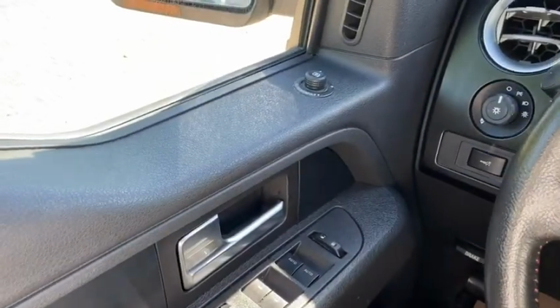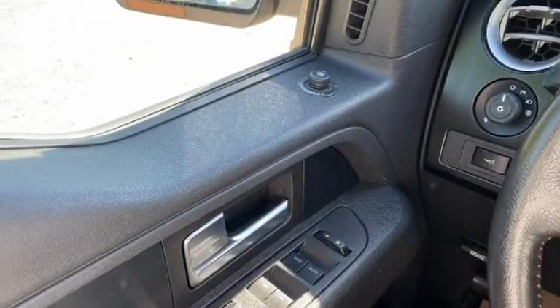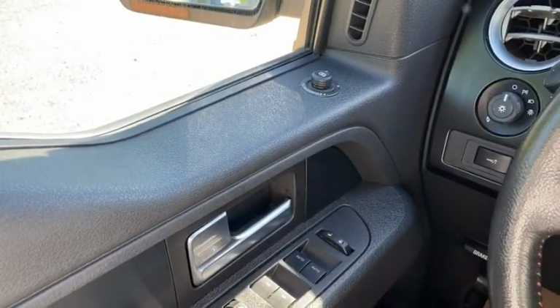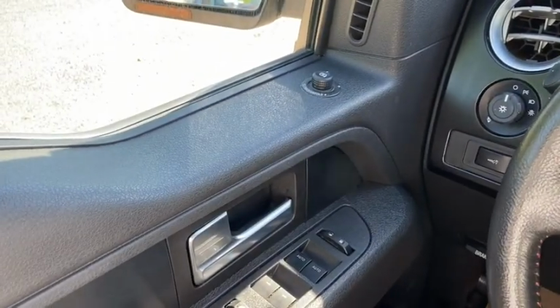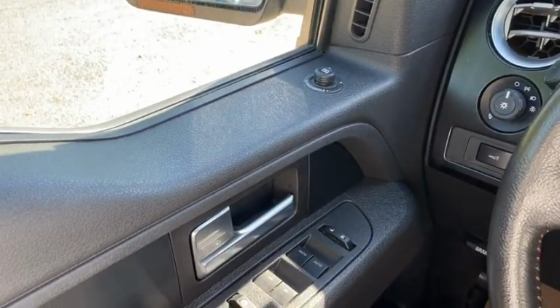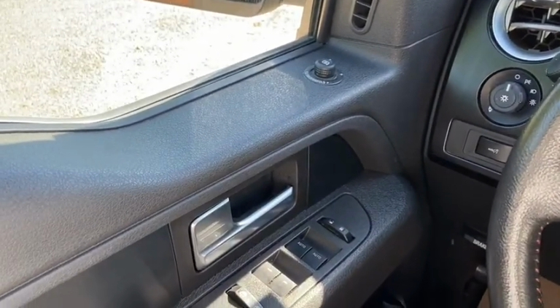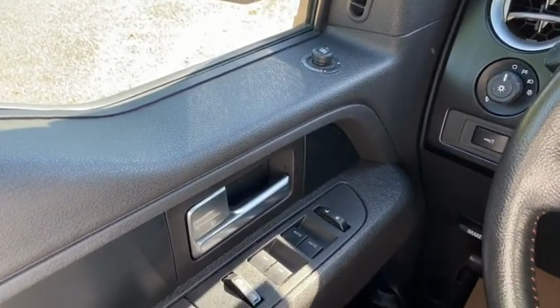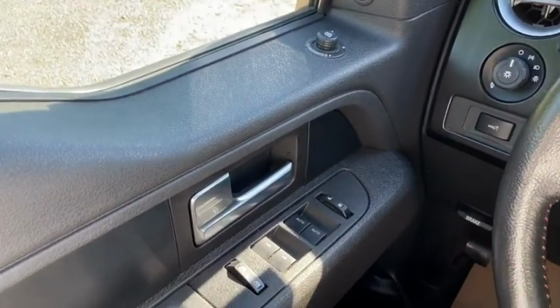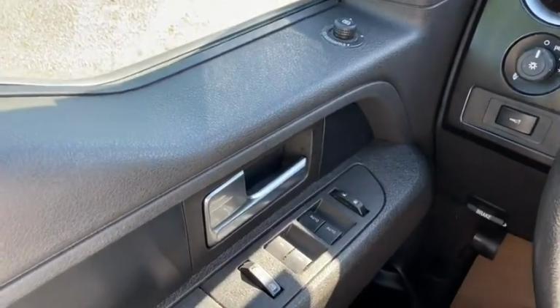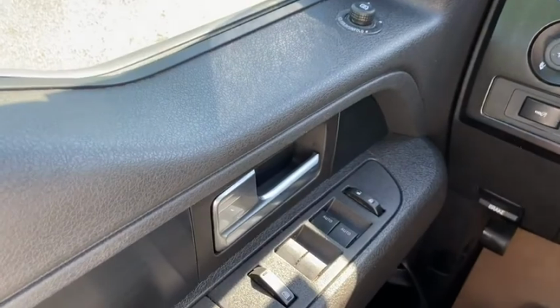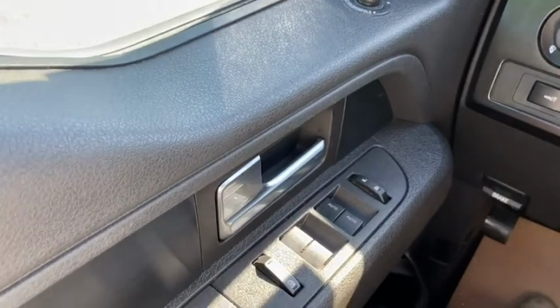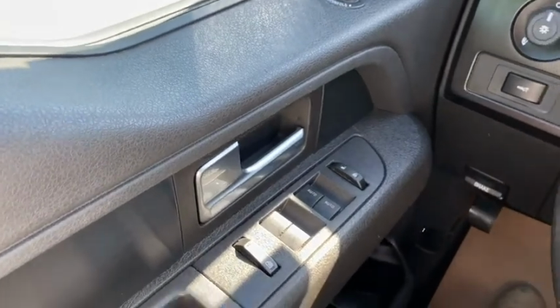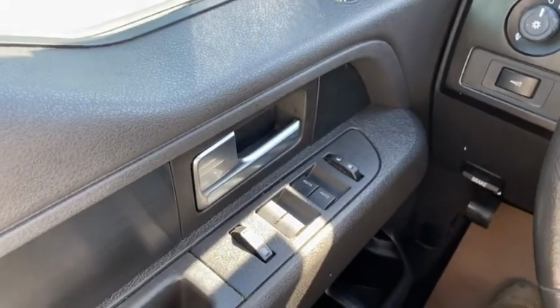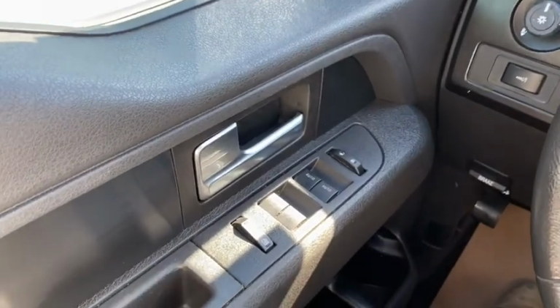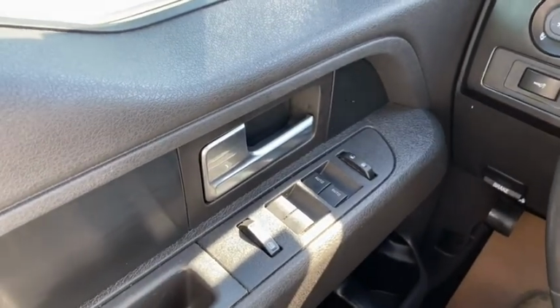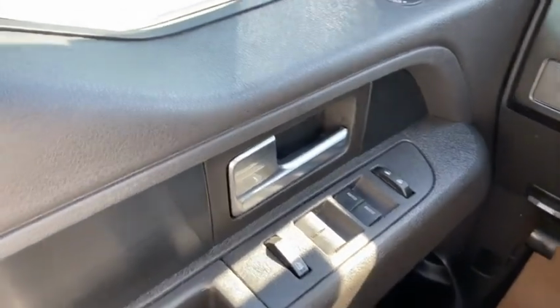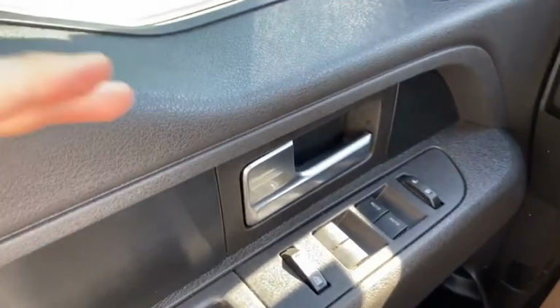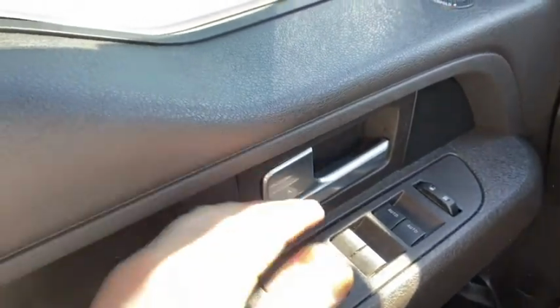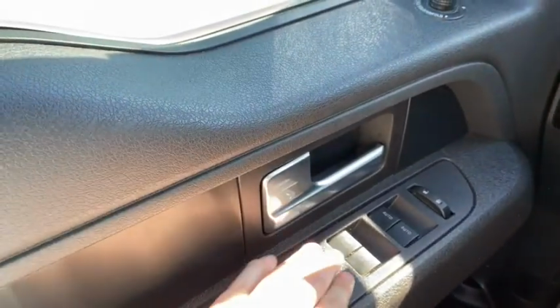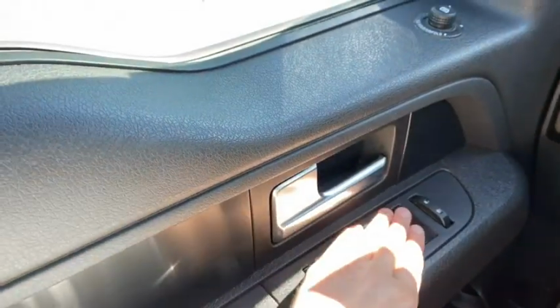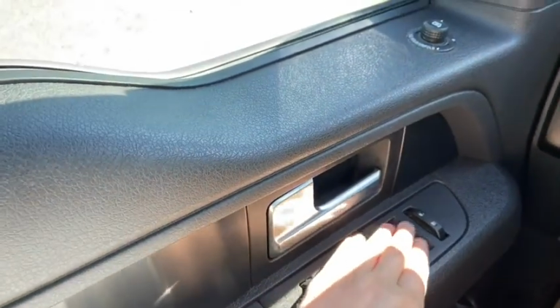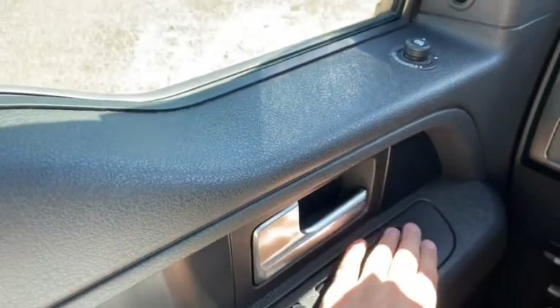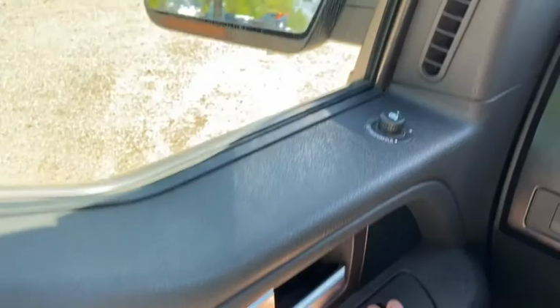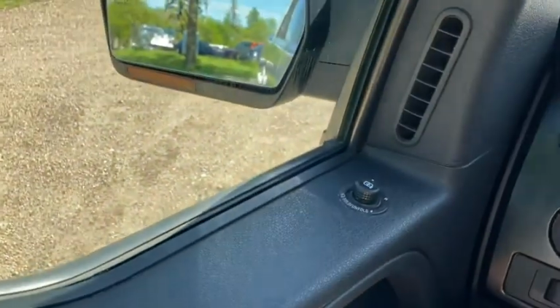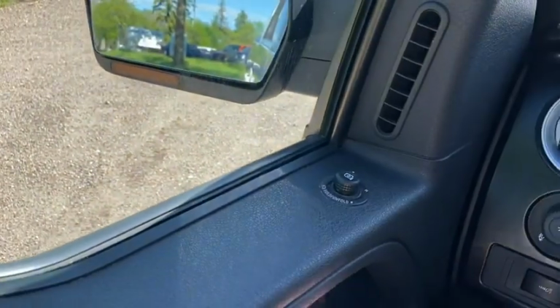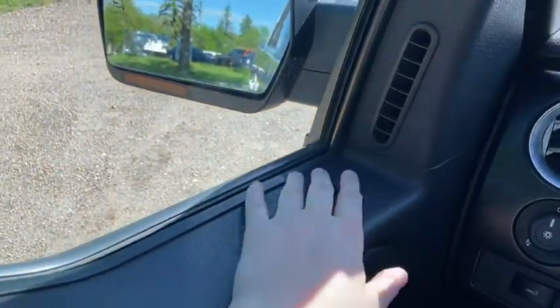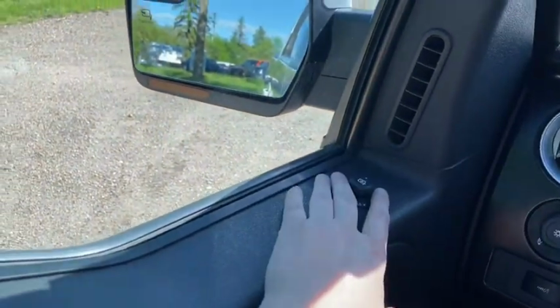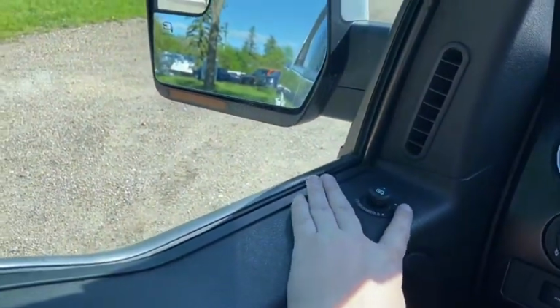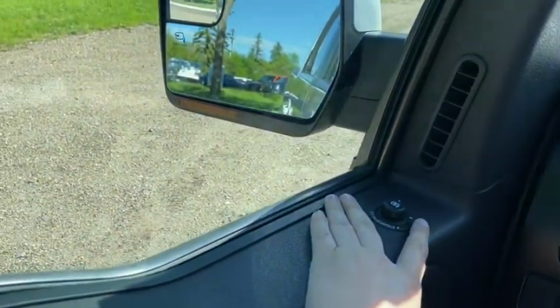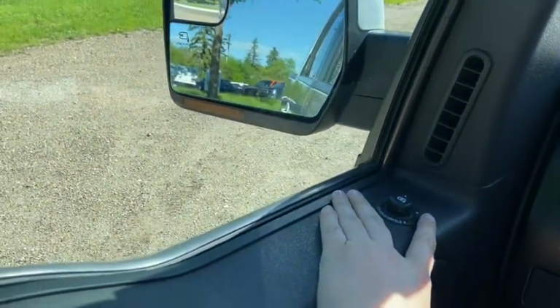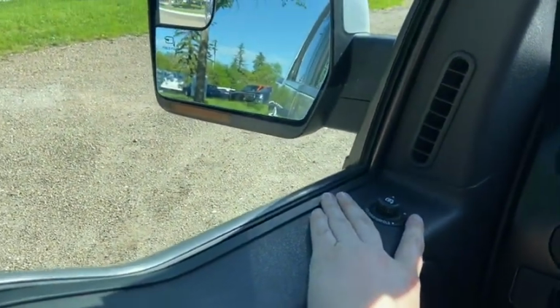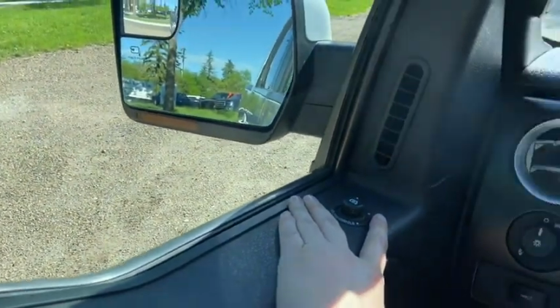Sitting inside the F-150 here, we're going to do a quick run-through of some of the features as well as go over the interior layout. Starting on the door panel you have your power windows with power locks. Up above you have your power mirrors, which will power fold in and they're heated.